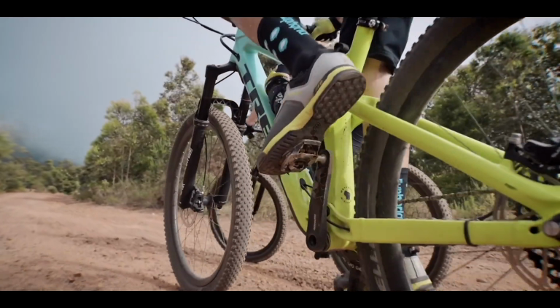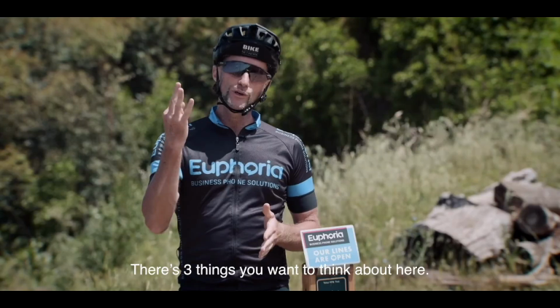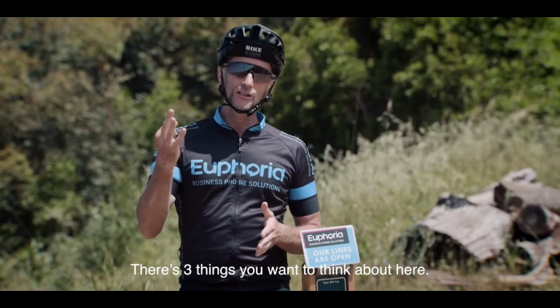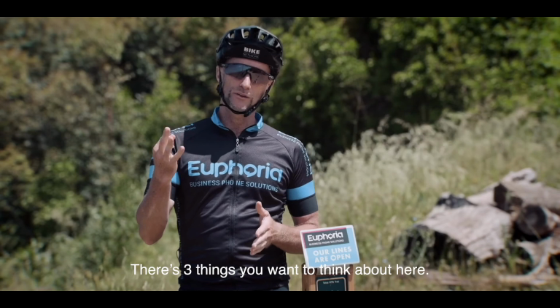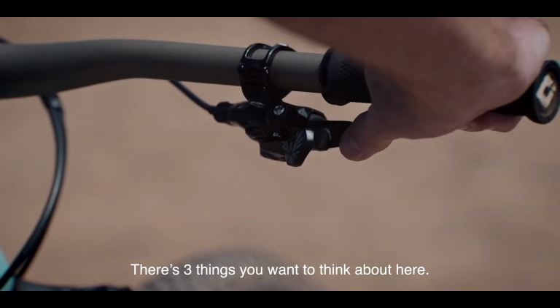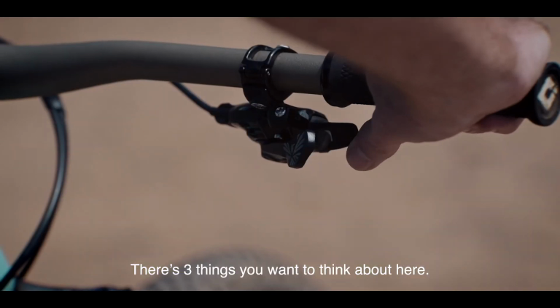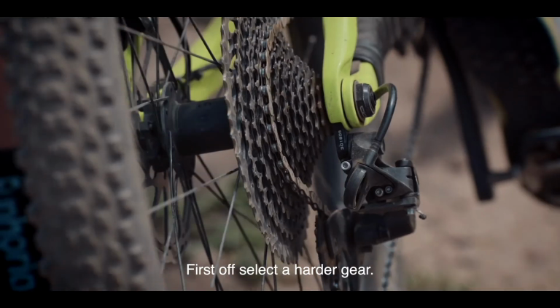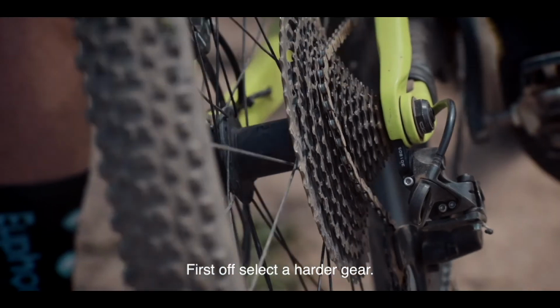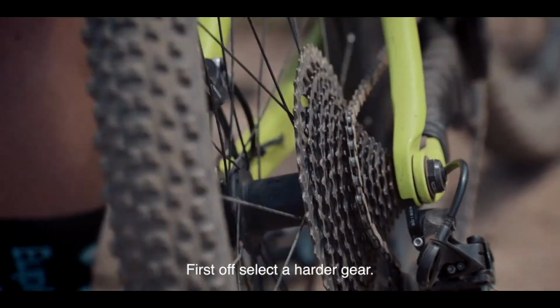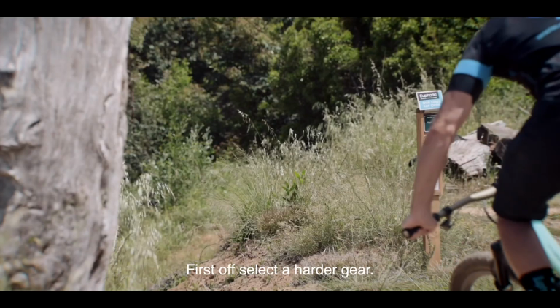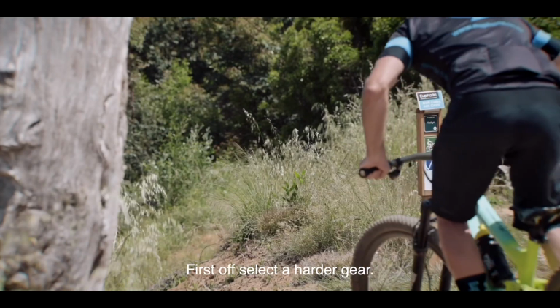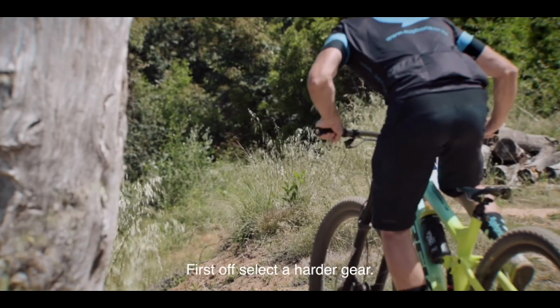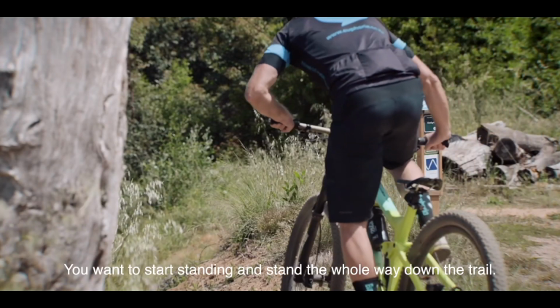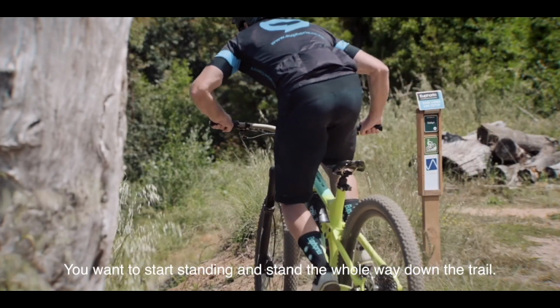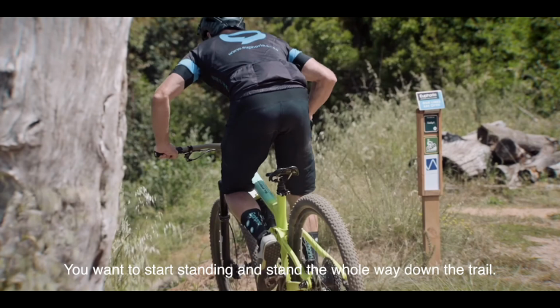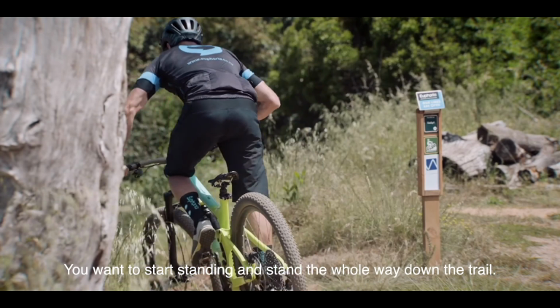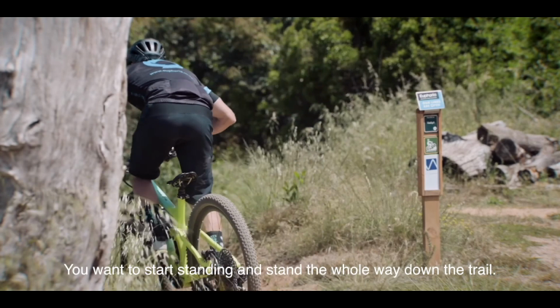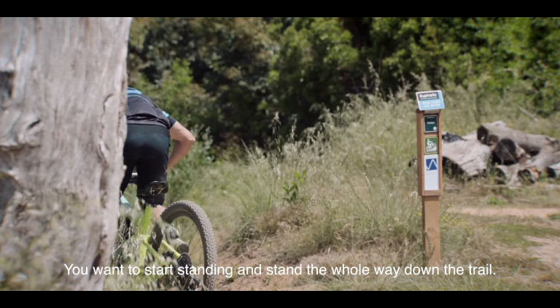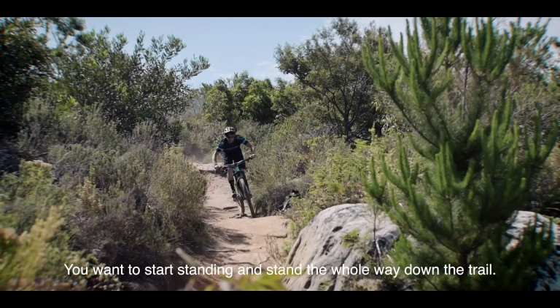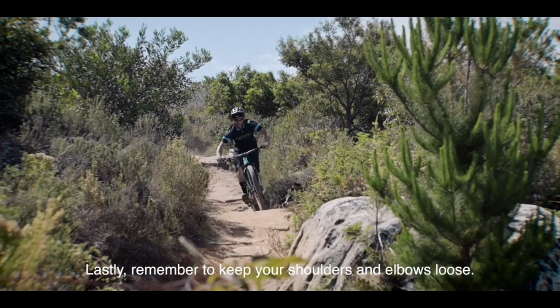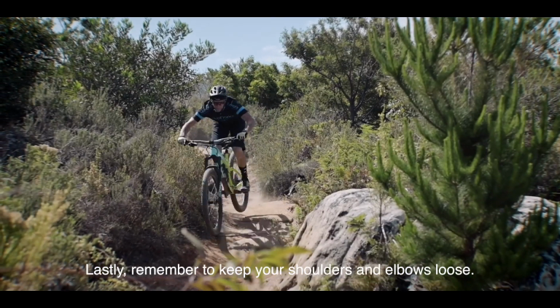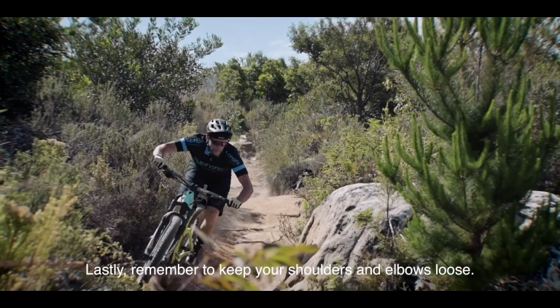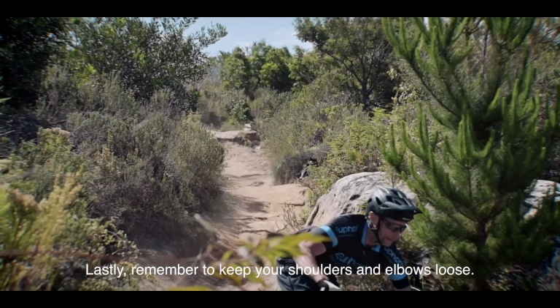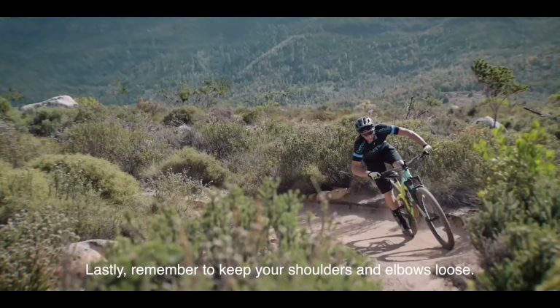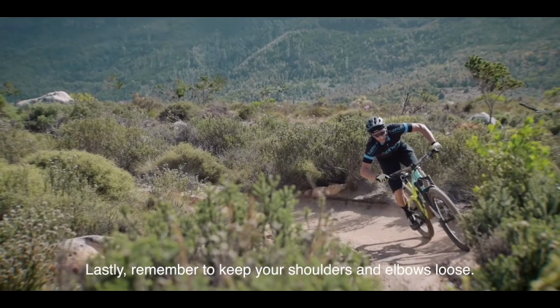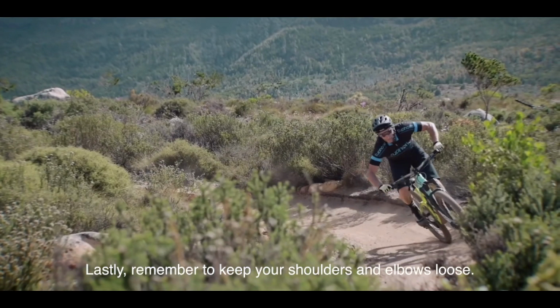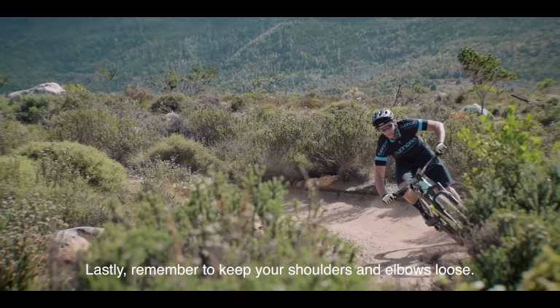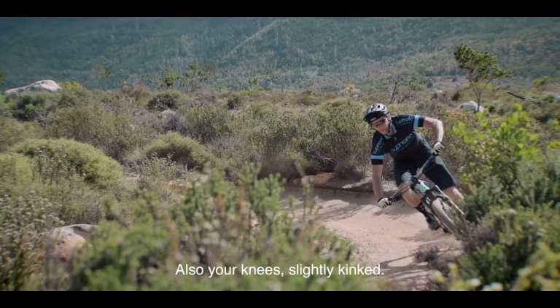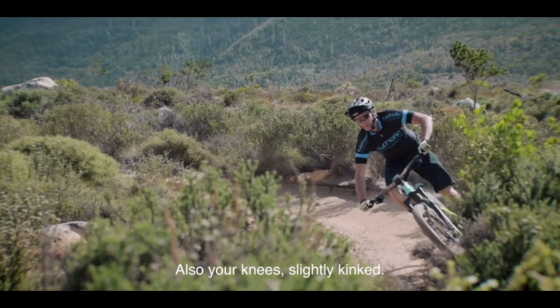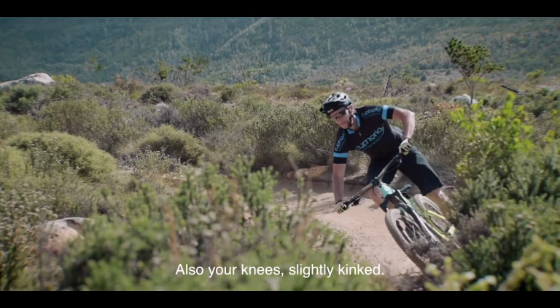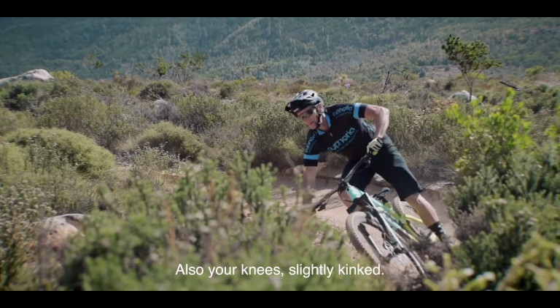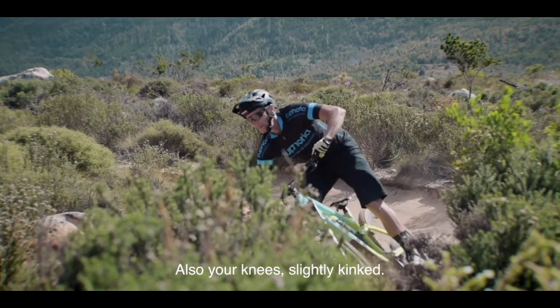There are three things you want to think about here. First off, select a harder gear. You want to start standing and stand the whole way down the trail. Lastly, remember to keep your elbows and shoulders loose. Also, your knees slightly bent.